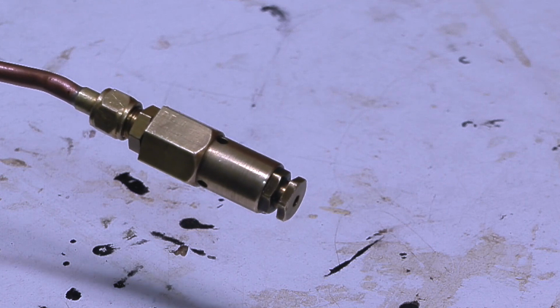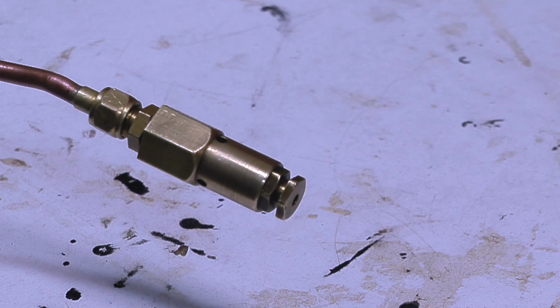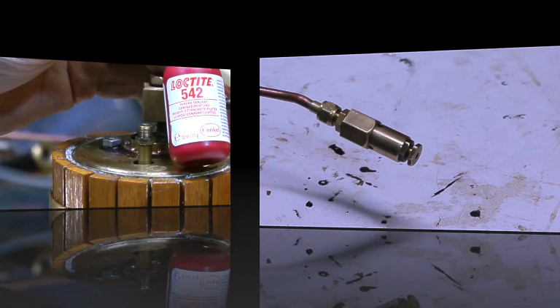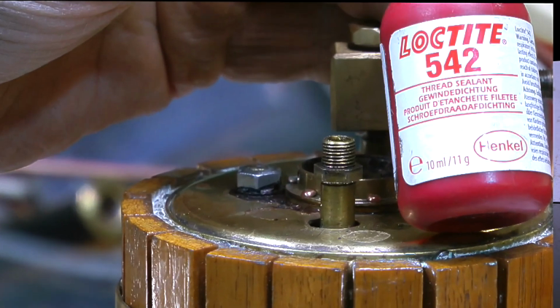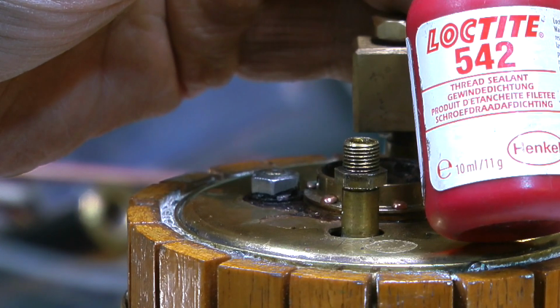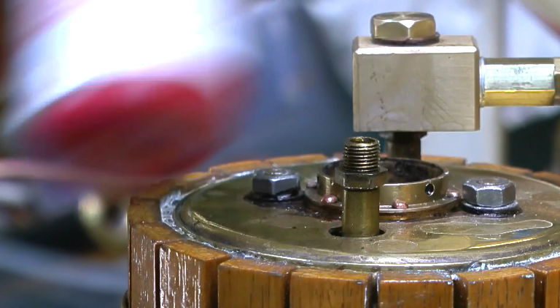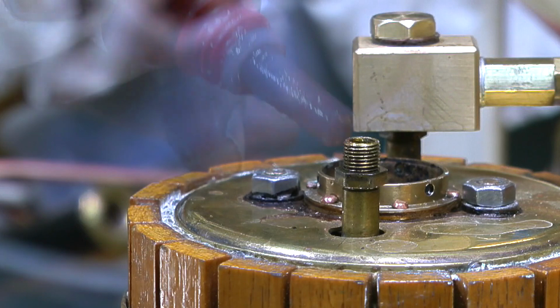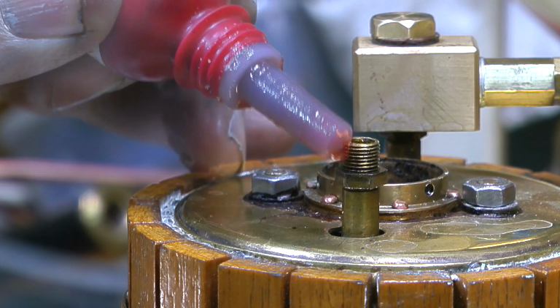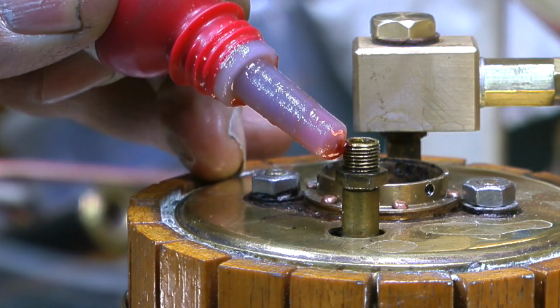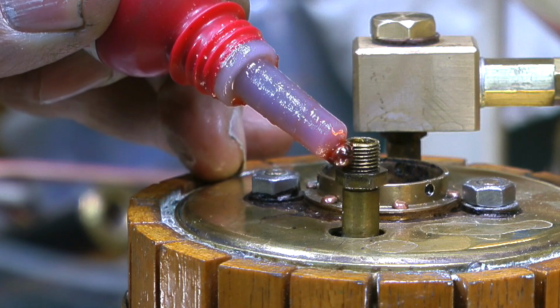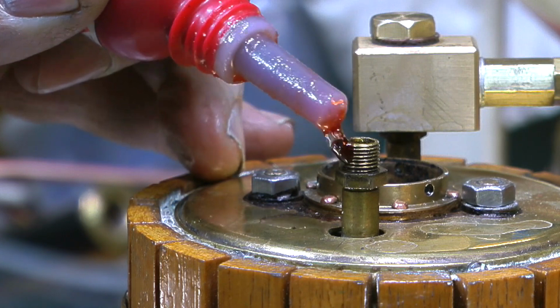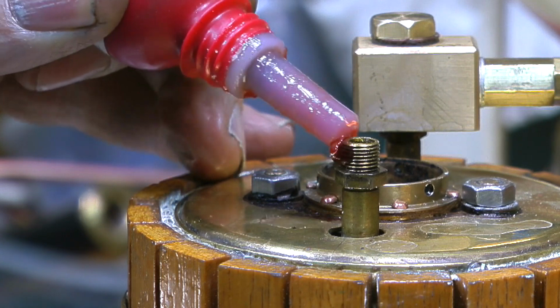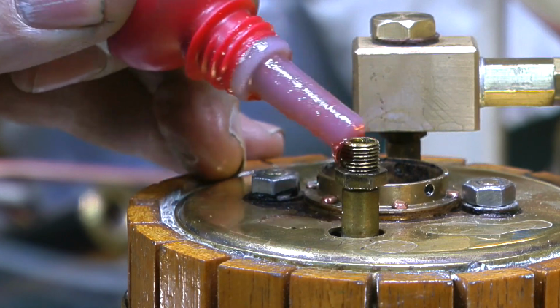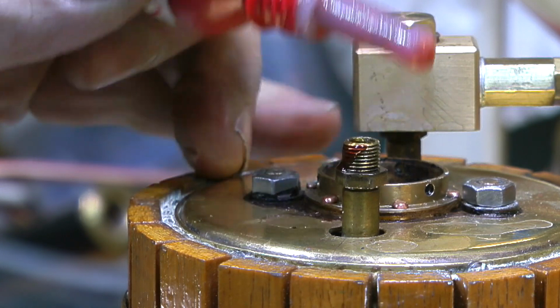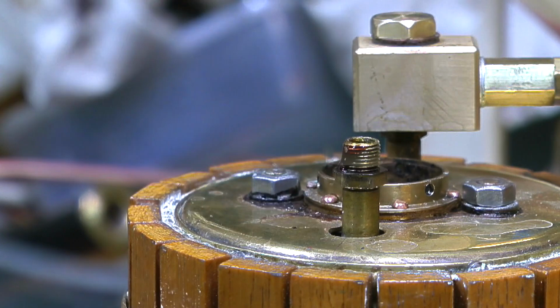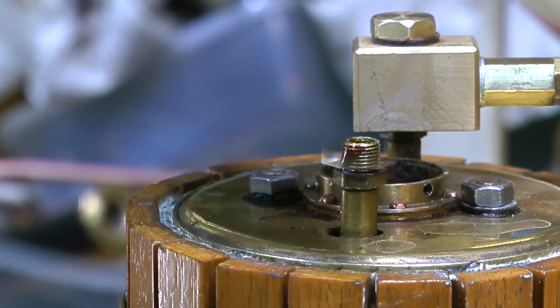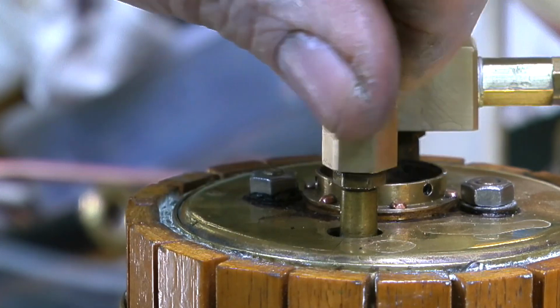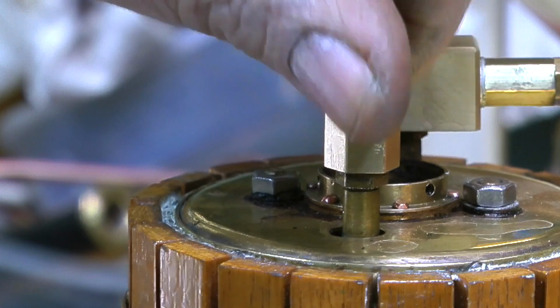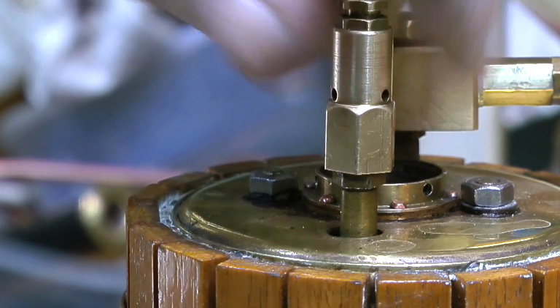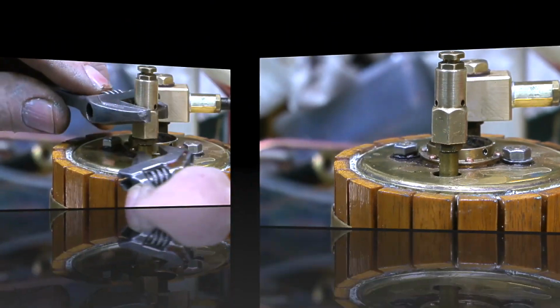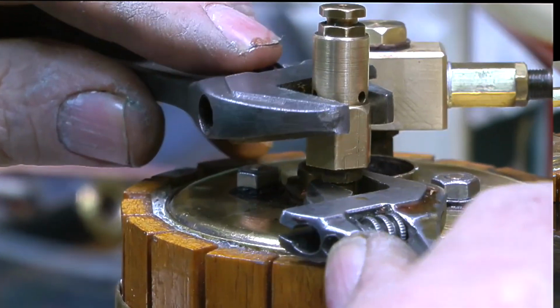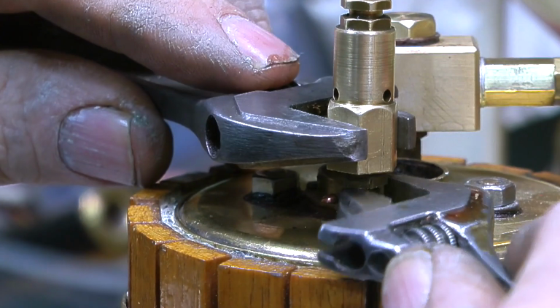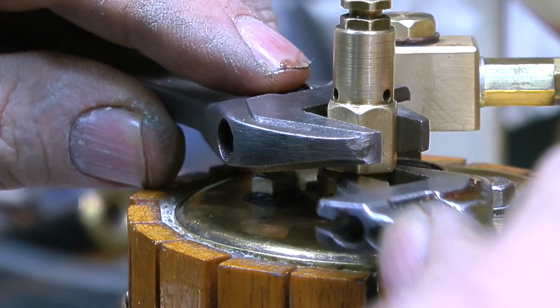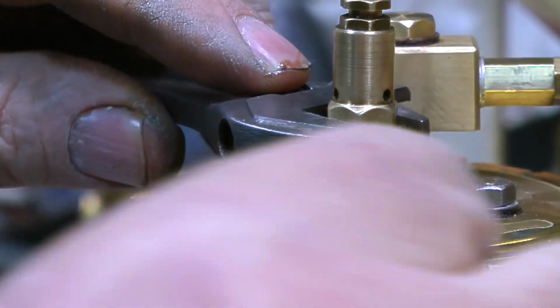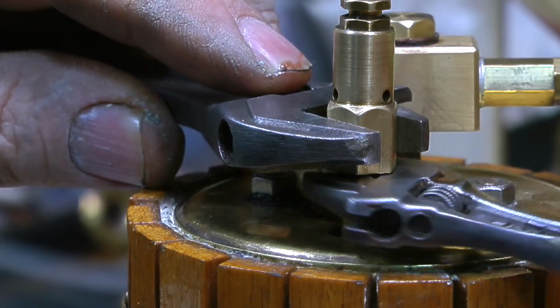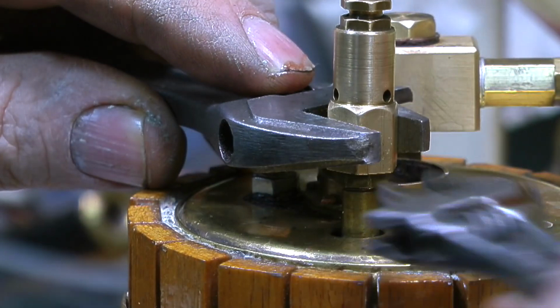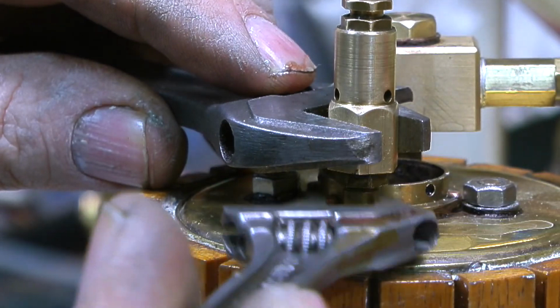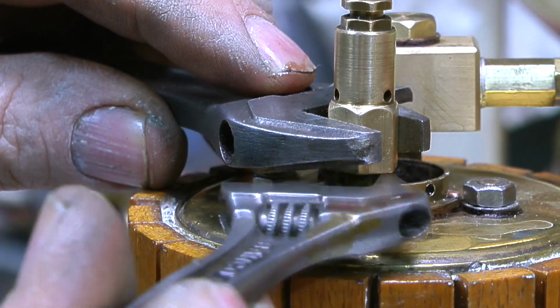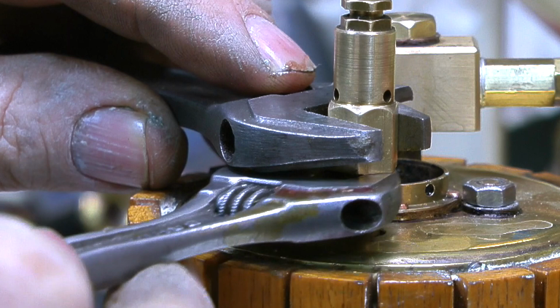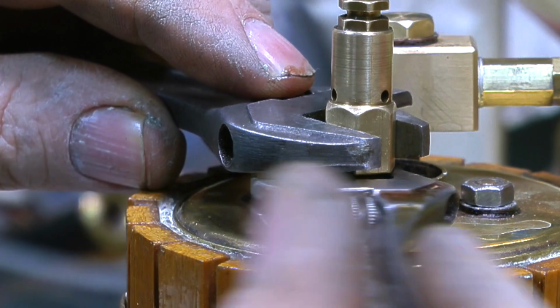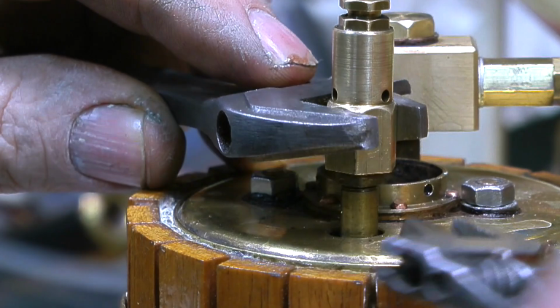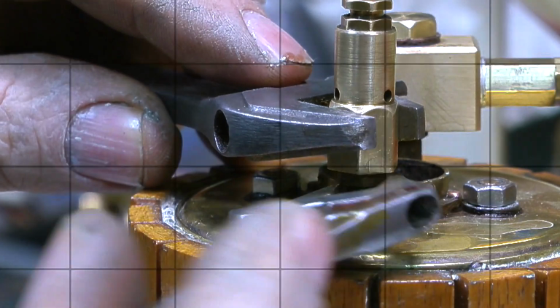Now that the safety valve is fixed, it's time to fit it back onto the boiler. I'm using Loctite 542 thread sealant to make sure there are no leaks, and here I'm tightening up the bottom lock nut to lock the valve in place.